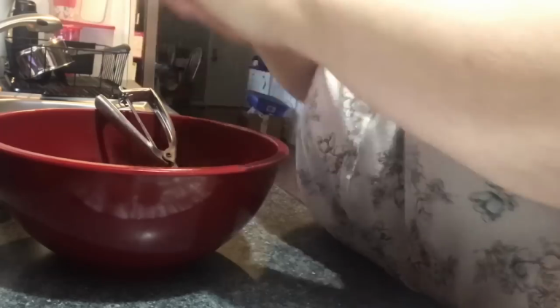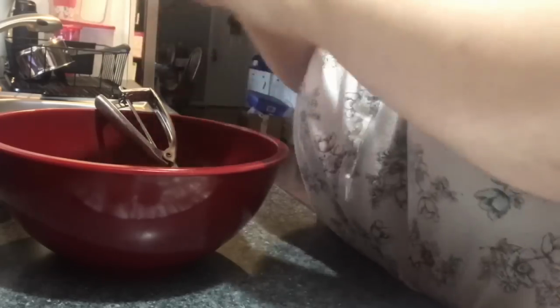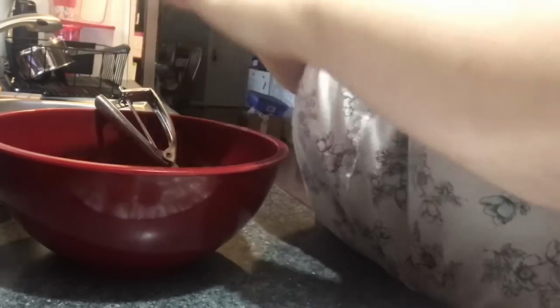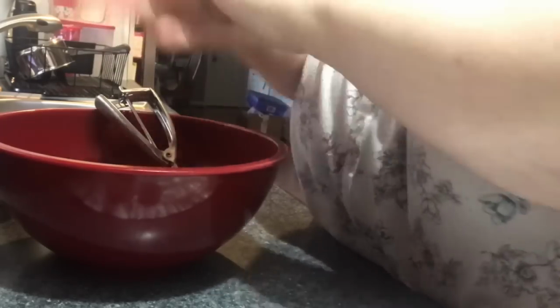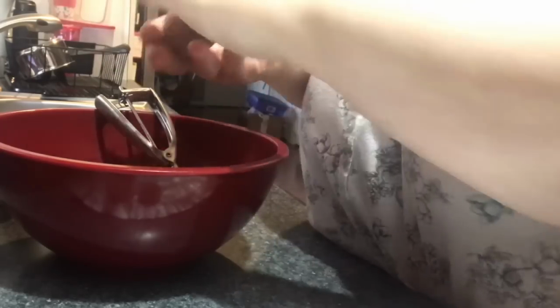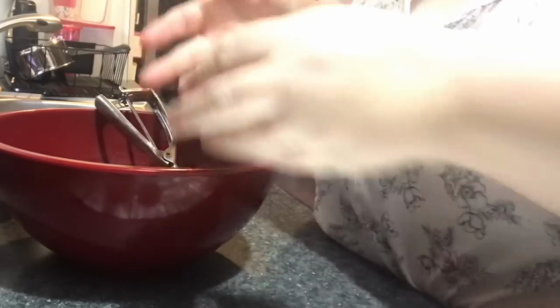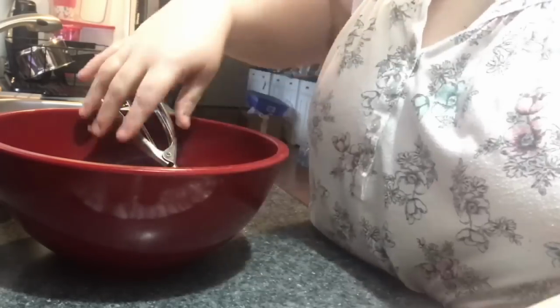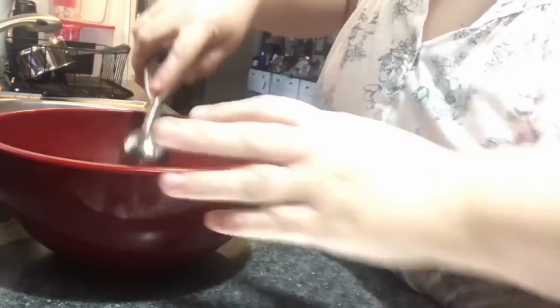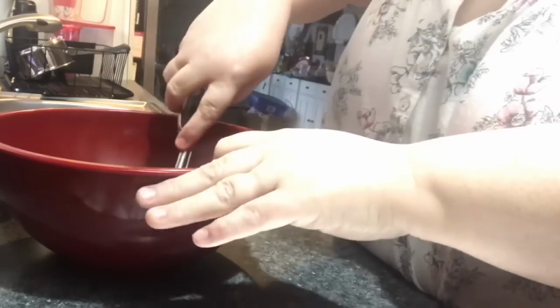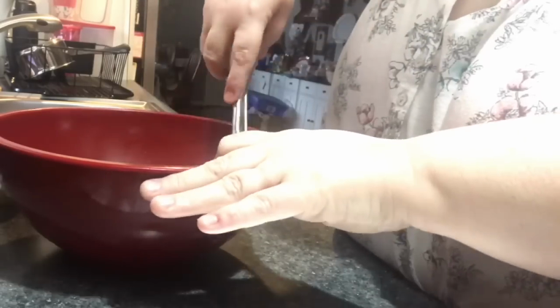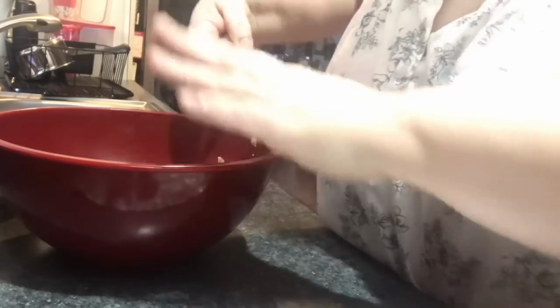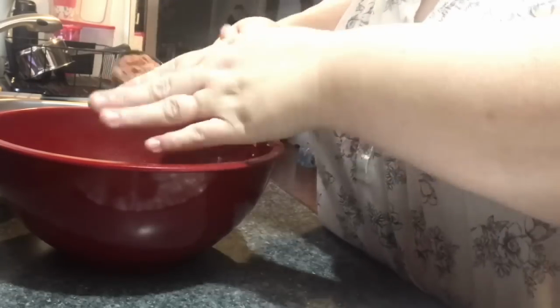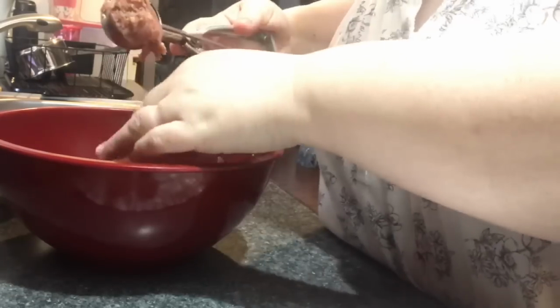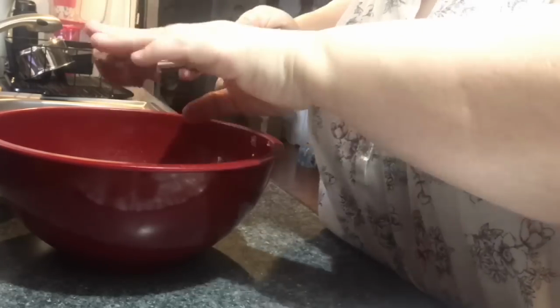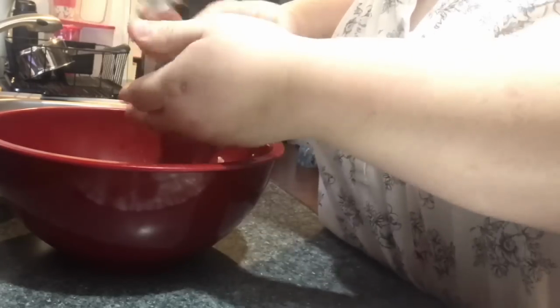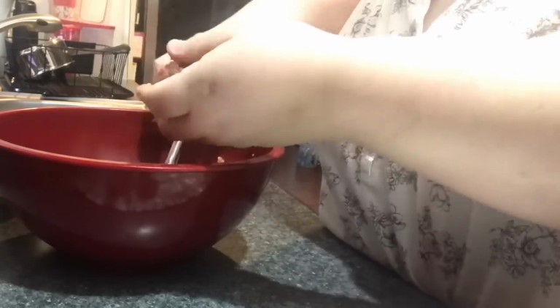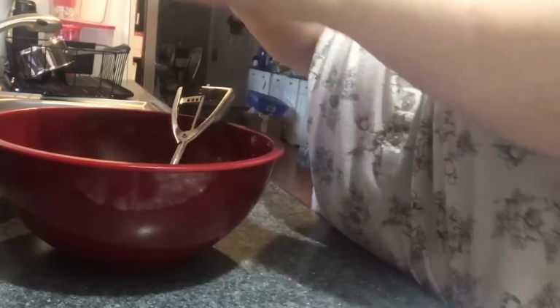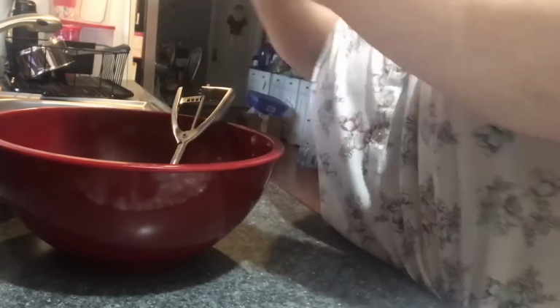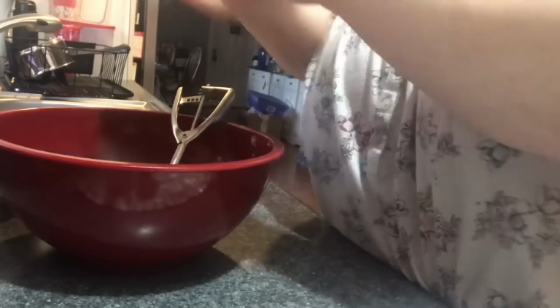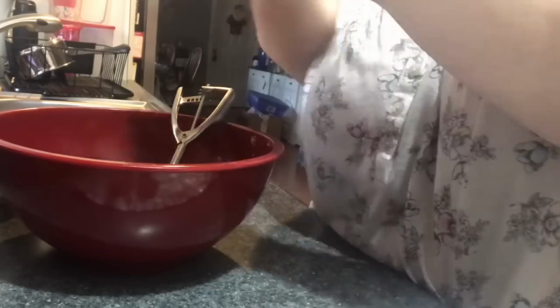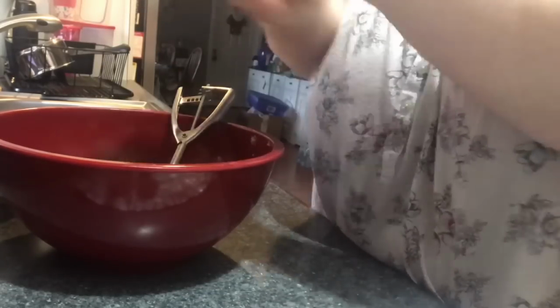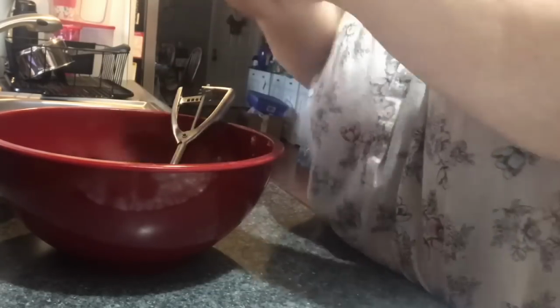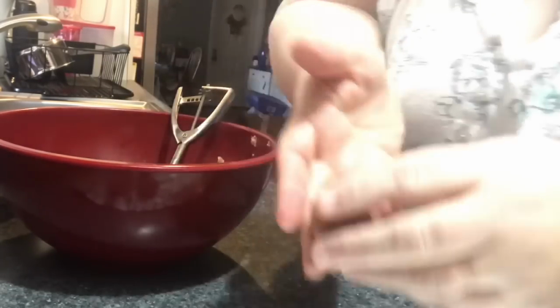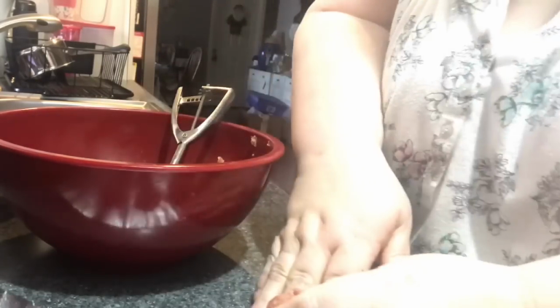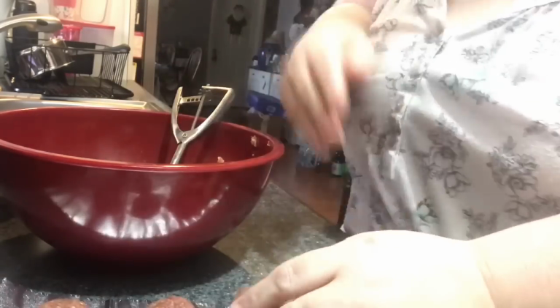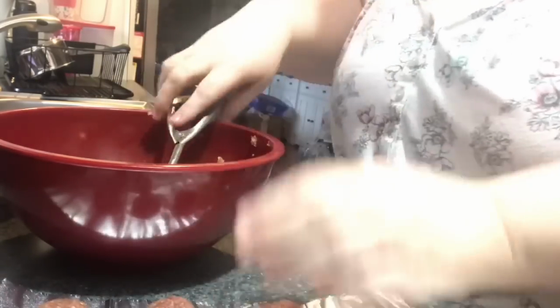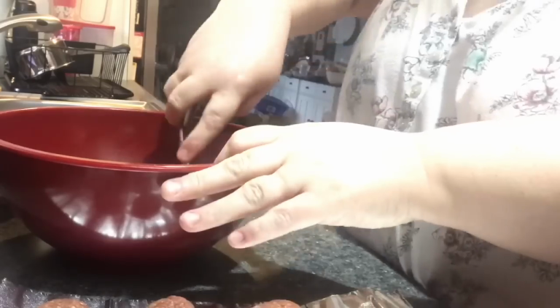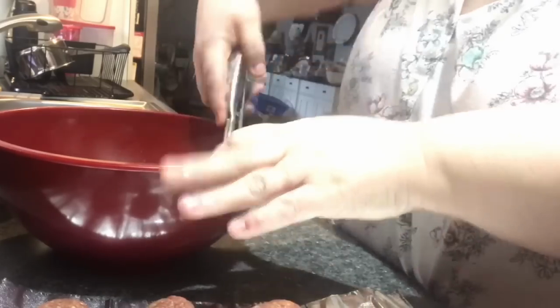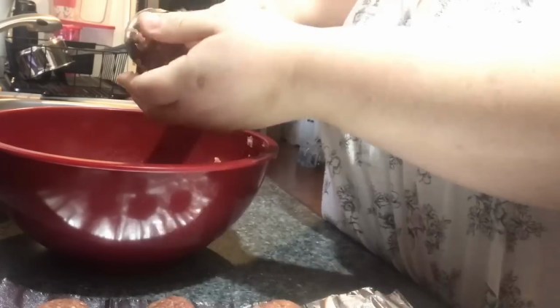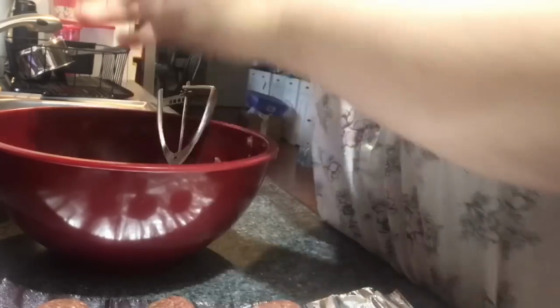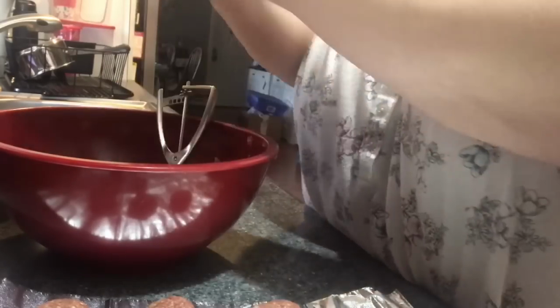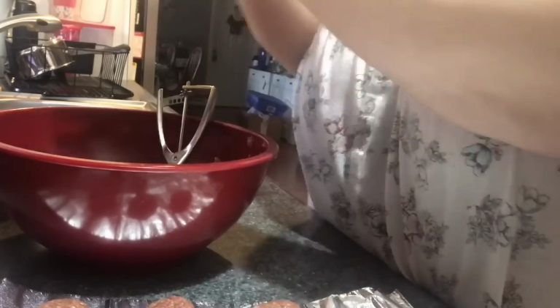I got 12 meatballs out of this pound of meat, which is why I think this might be a one-and-a-half ounce scoop.